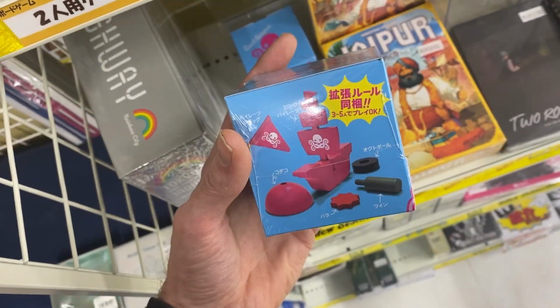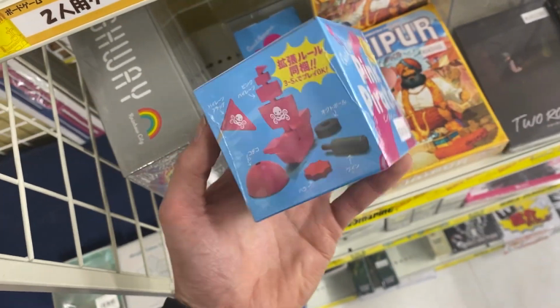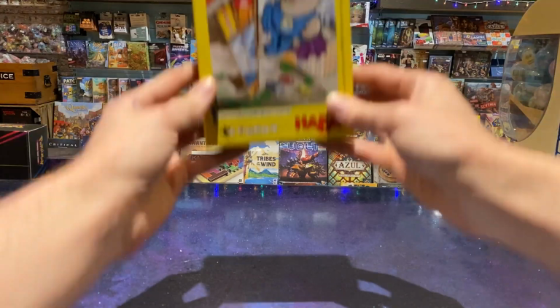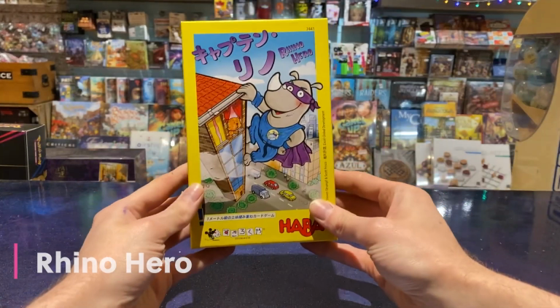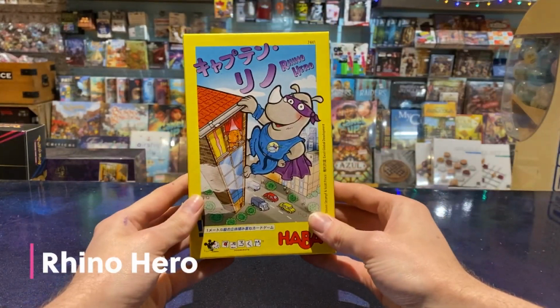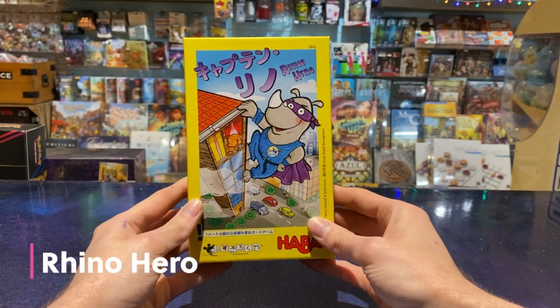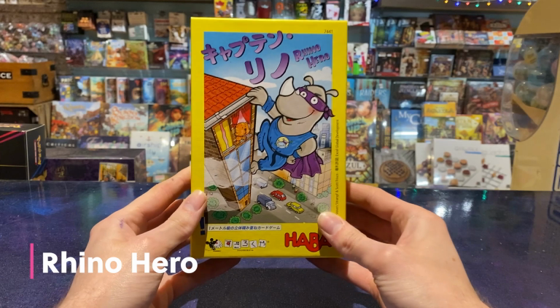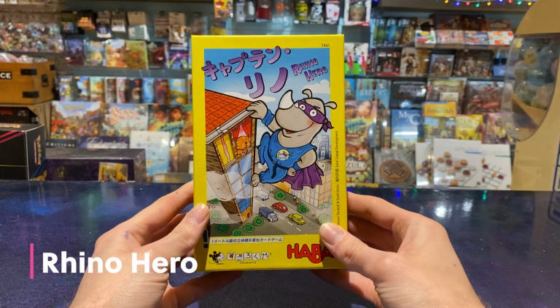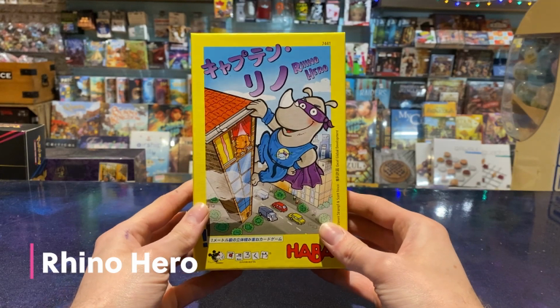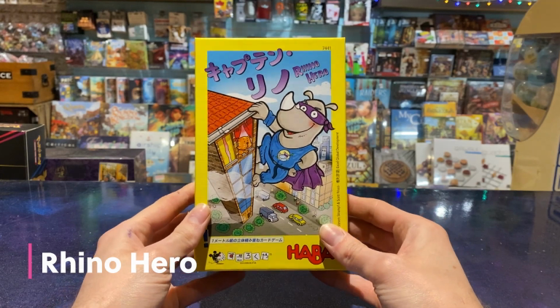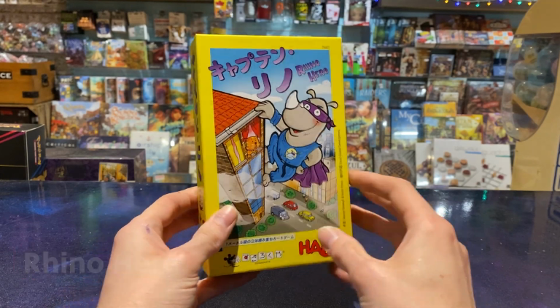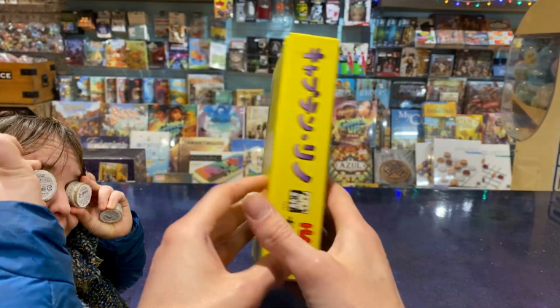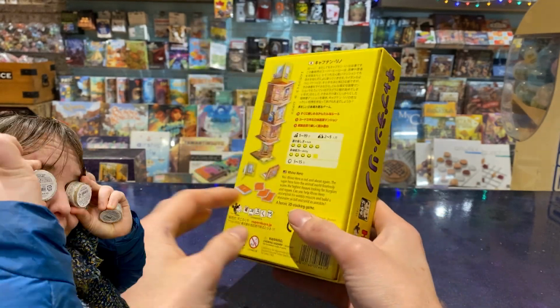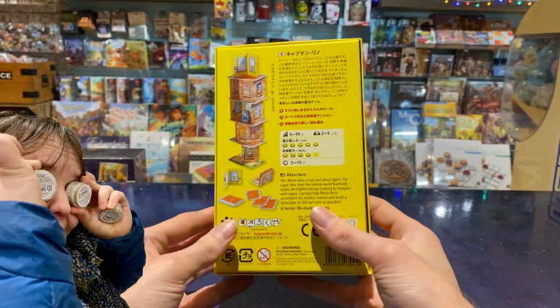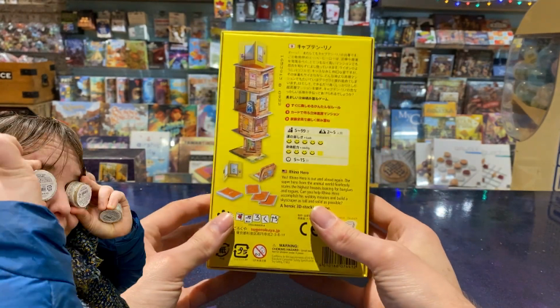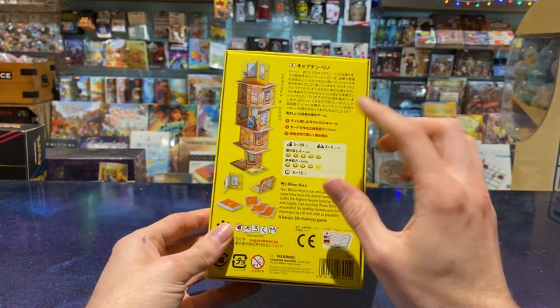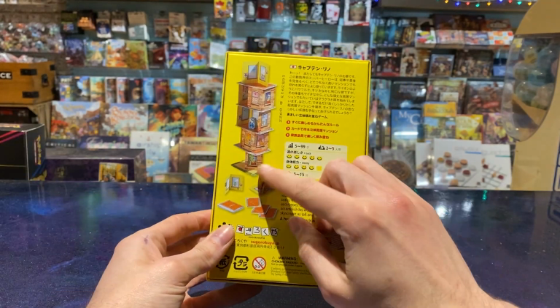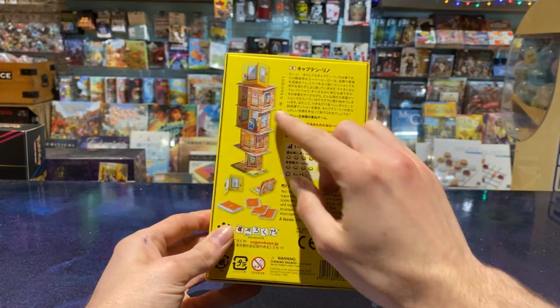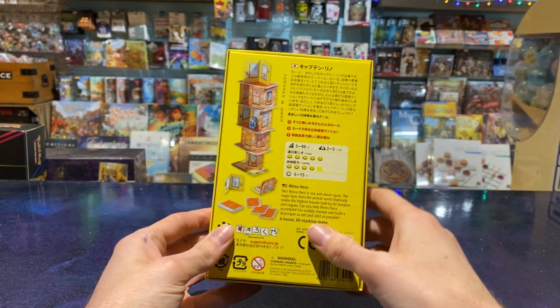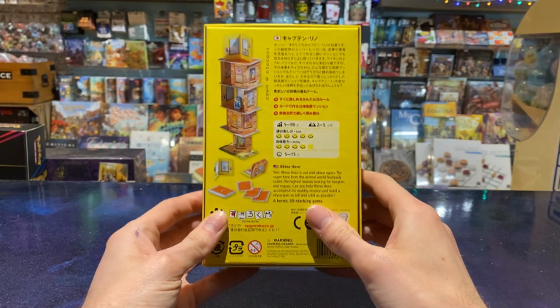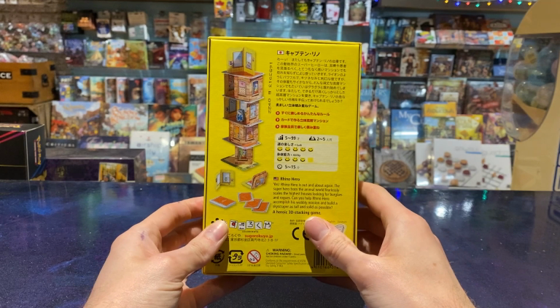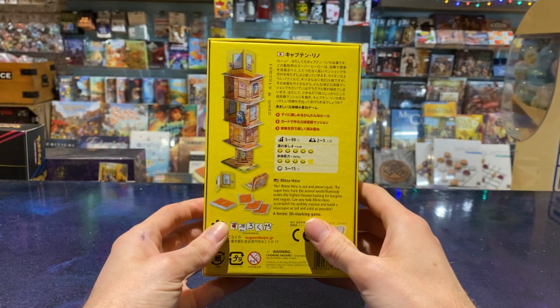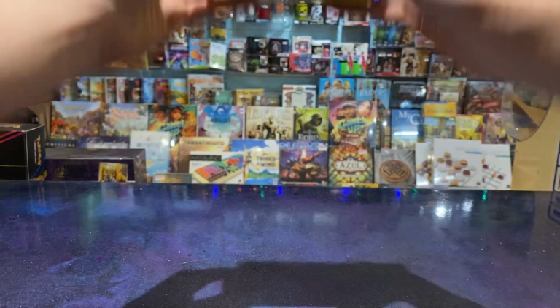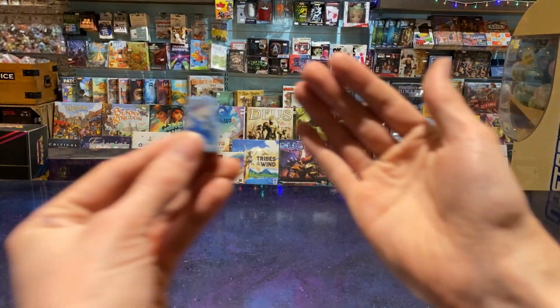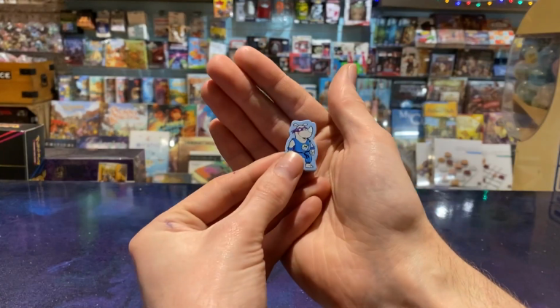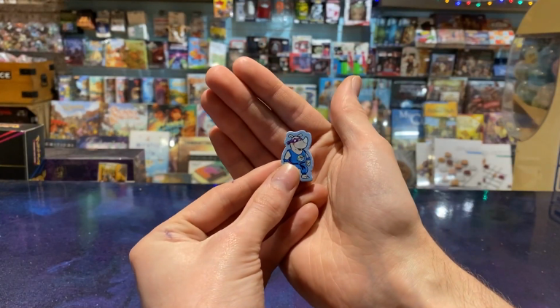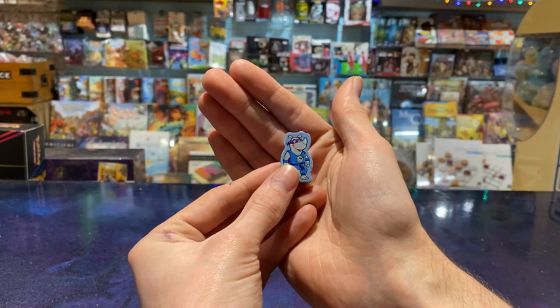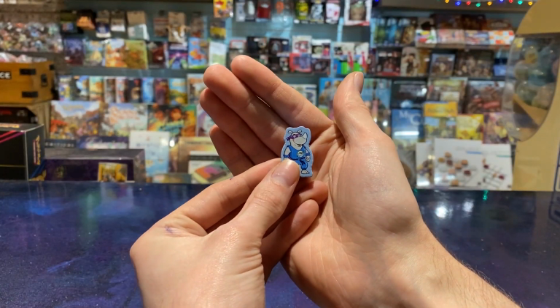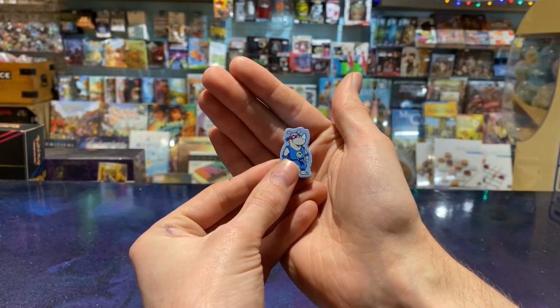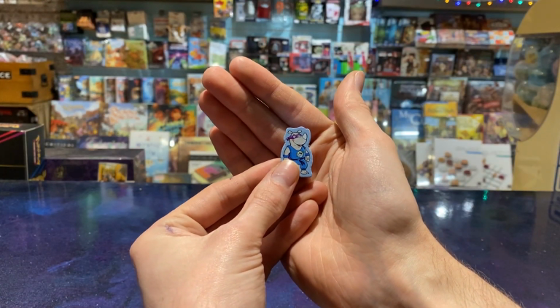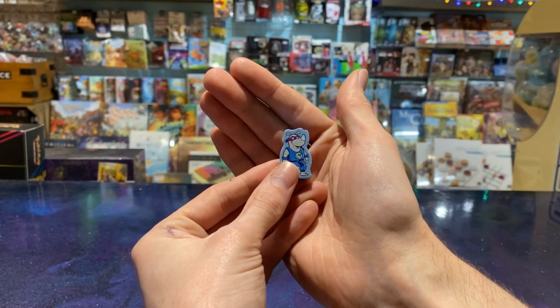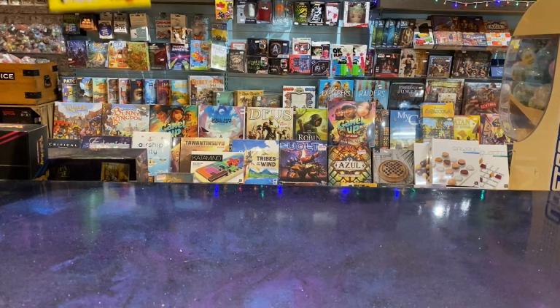First off, I picked up this copy of Rhino Hero from Loft, Amy's favourite washi tape and stickers shop. It's a fun little dexterity game I hear people talk about a lot, so I thought we'd add it to the collection.